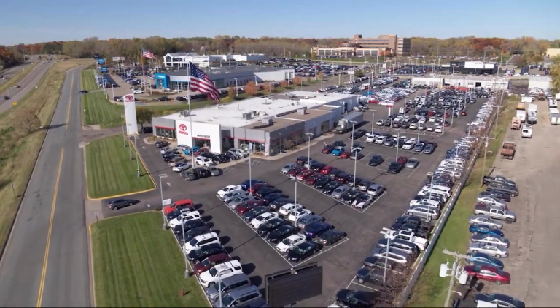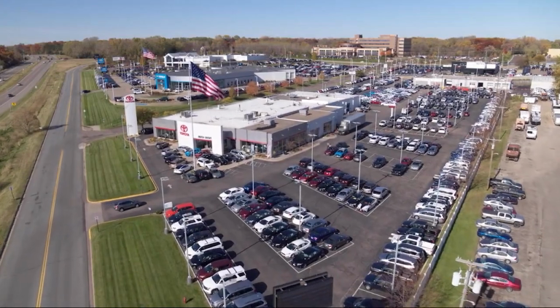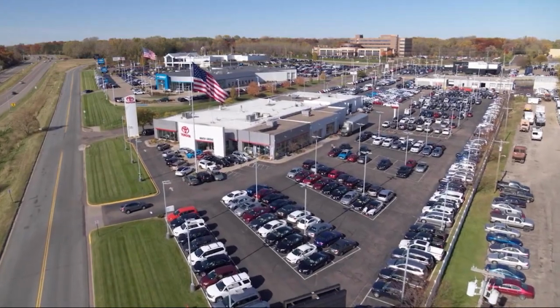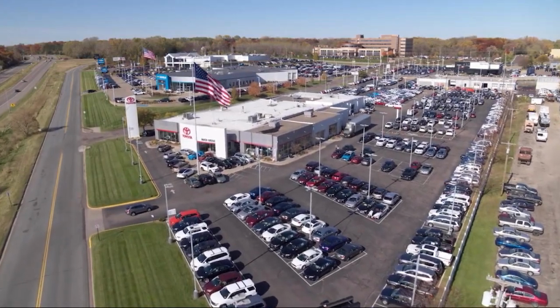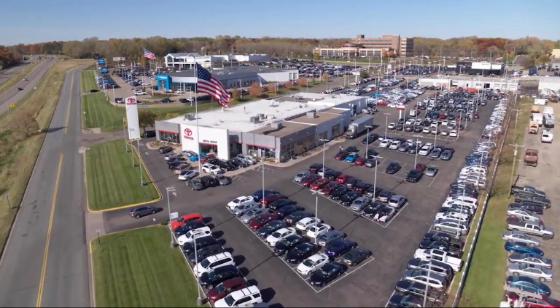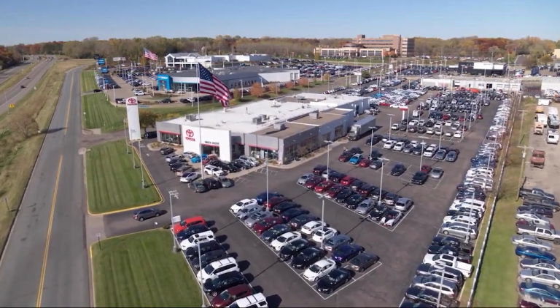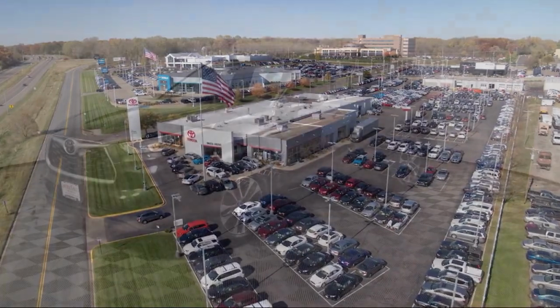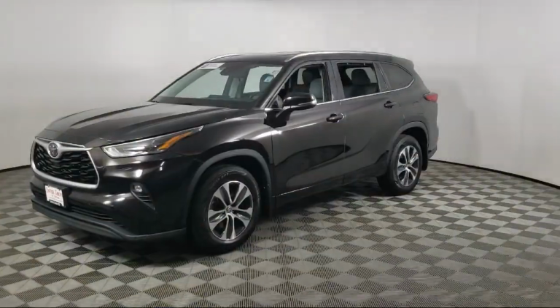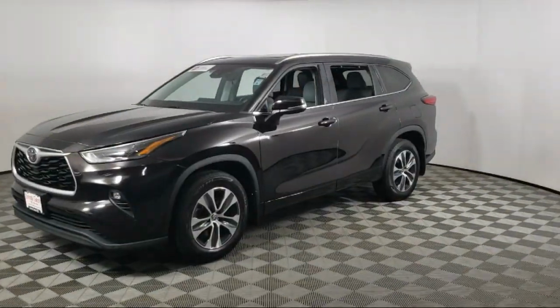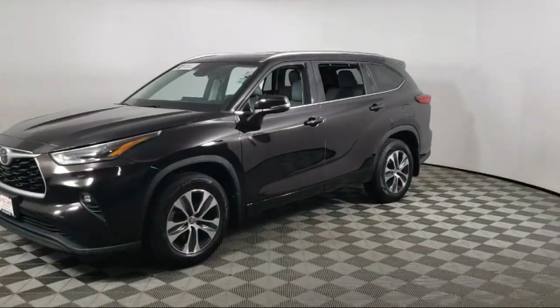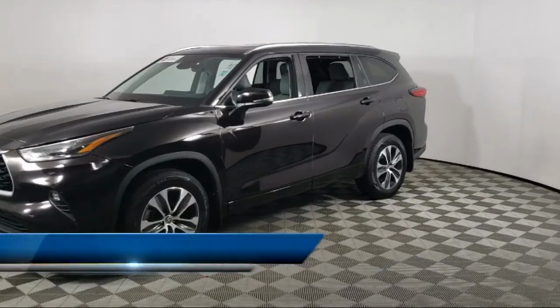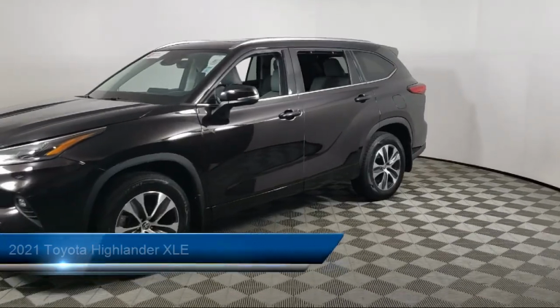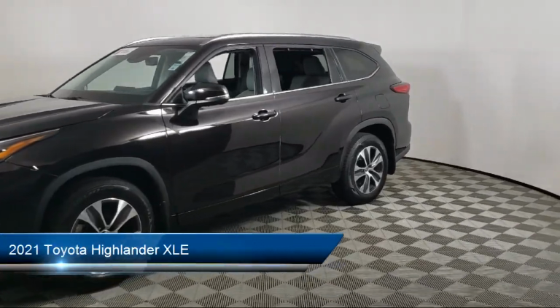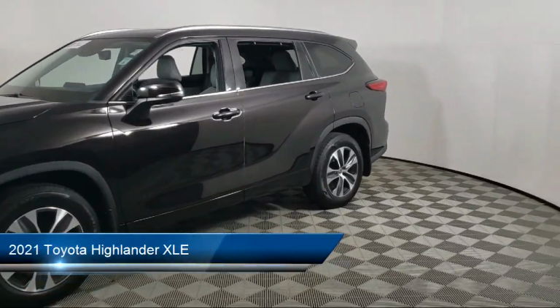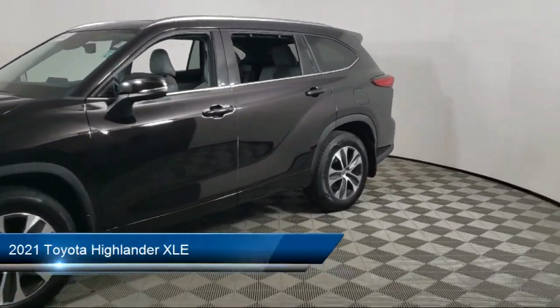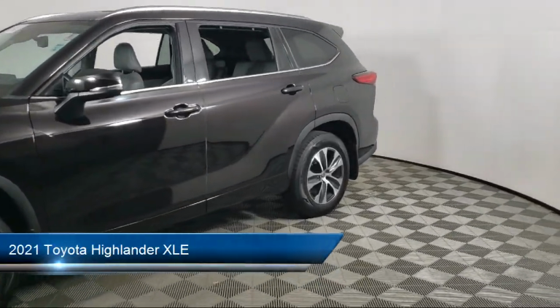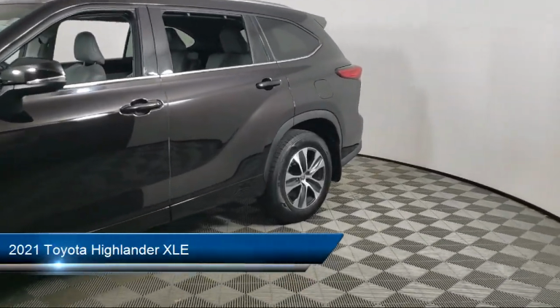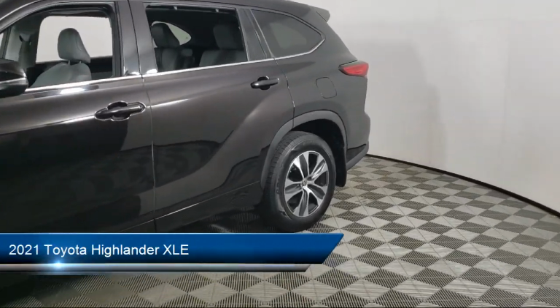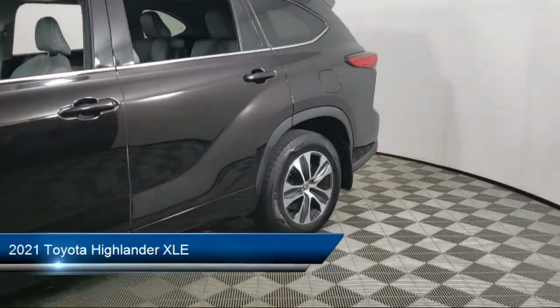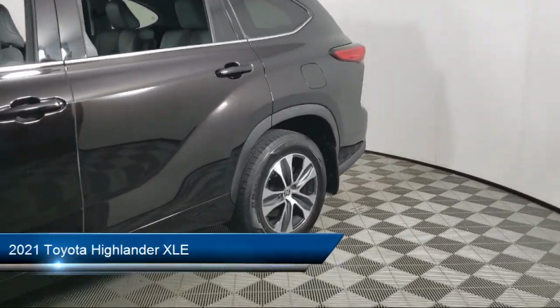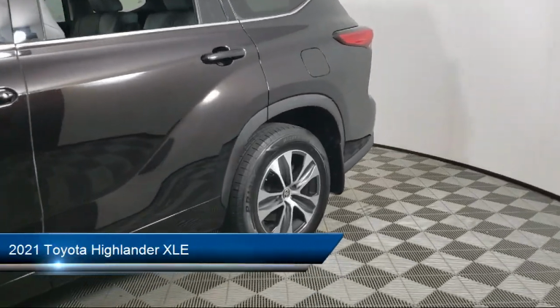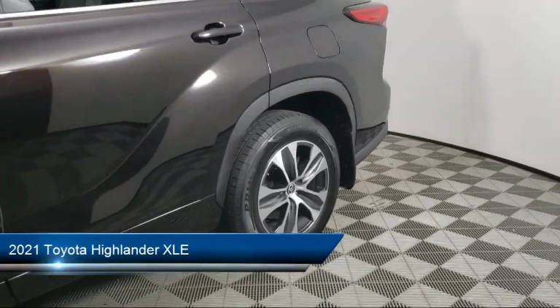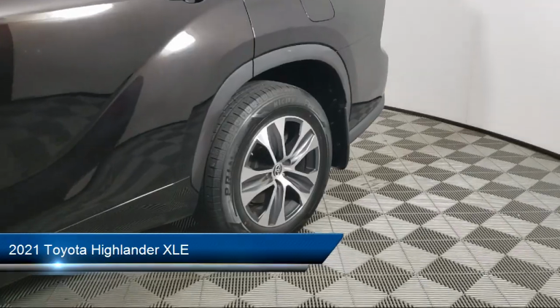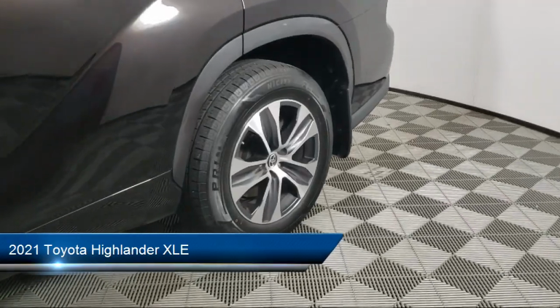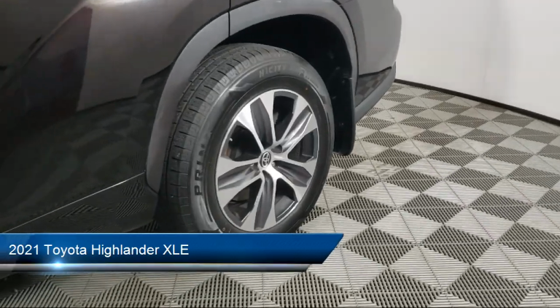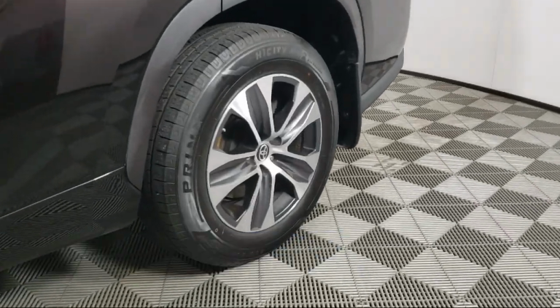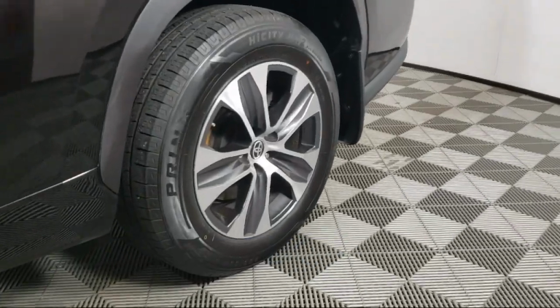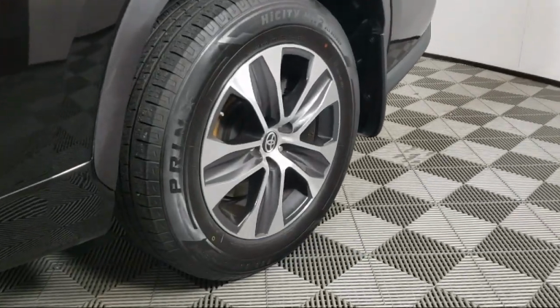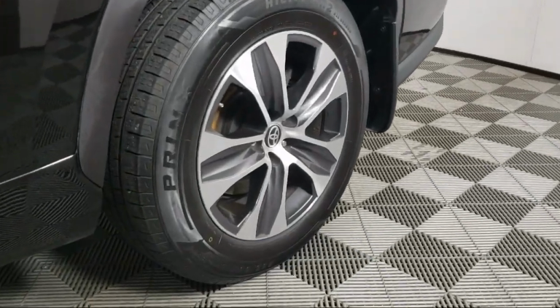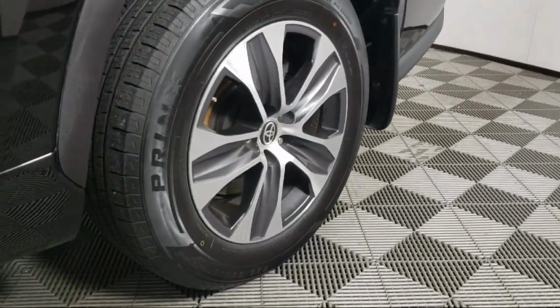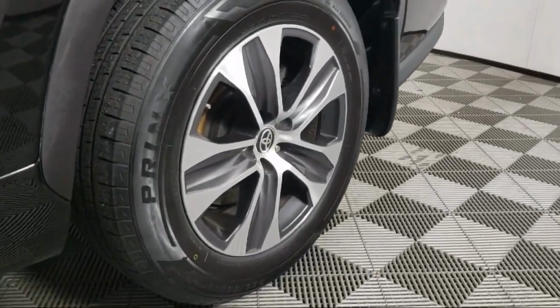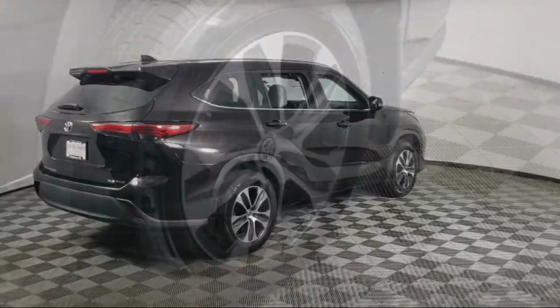Invergrove Toyota welcomes your interest in one of our great vehicles that comes equipped with keyless entry, all-wheel drive, rear spoiler, air conditioning, traction control, cruise control, and fog lights.